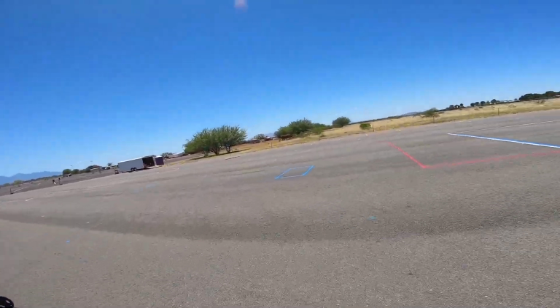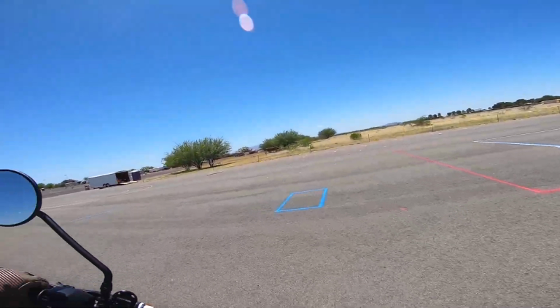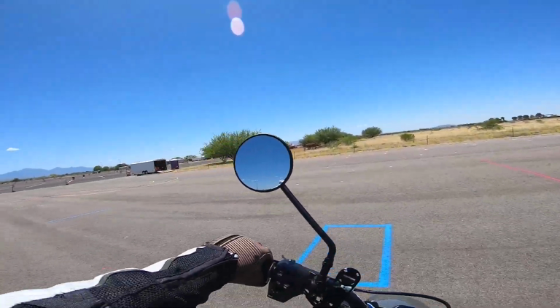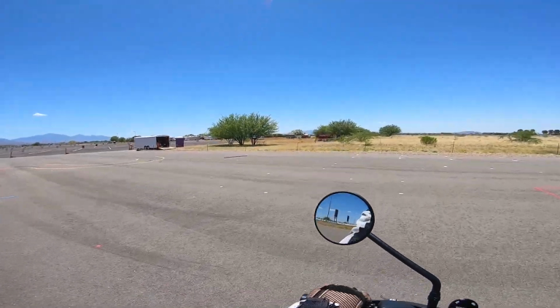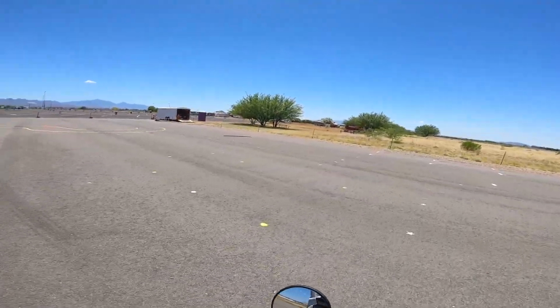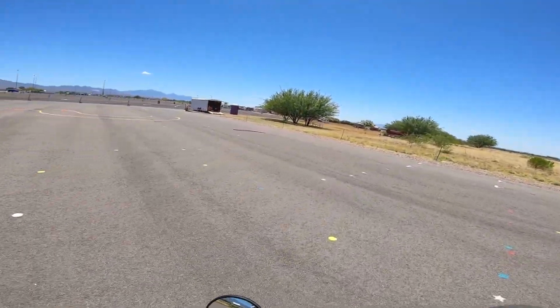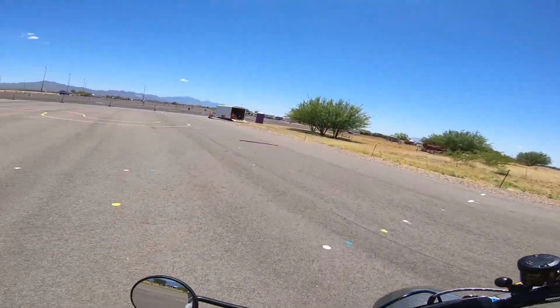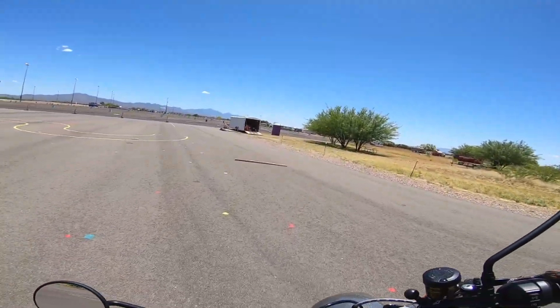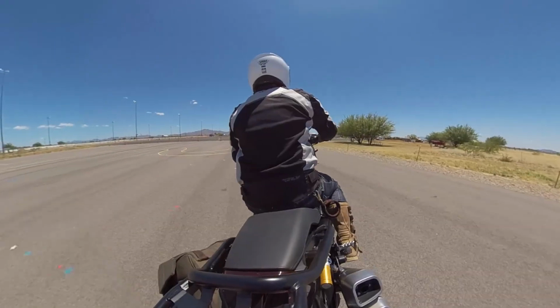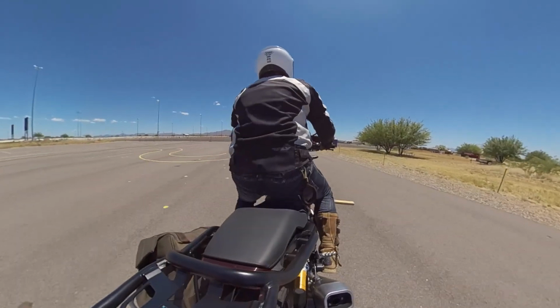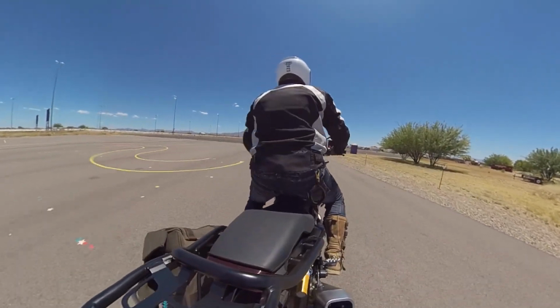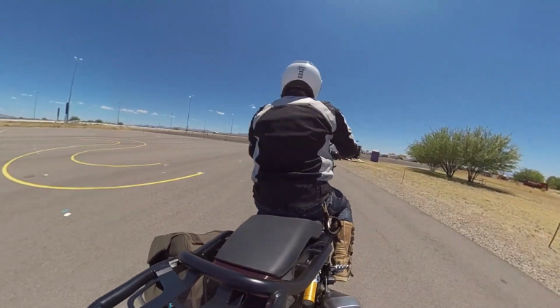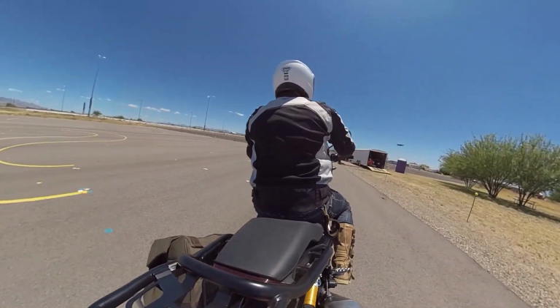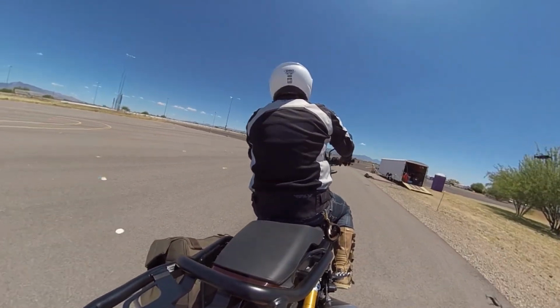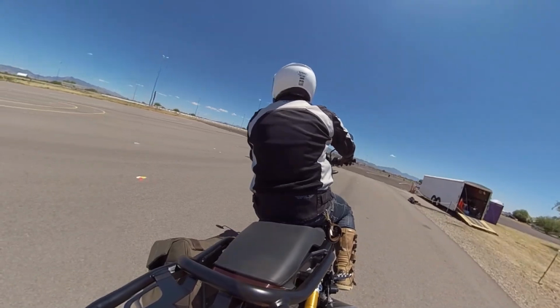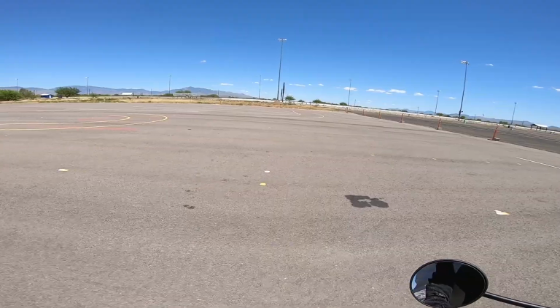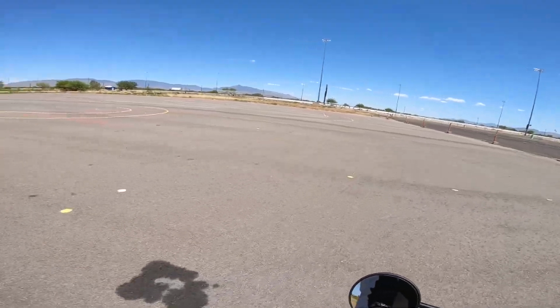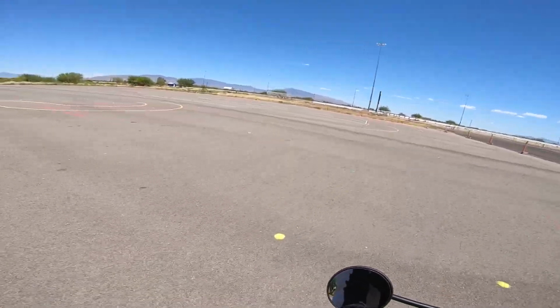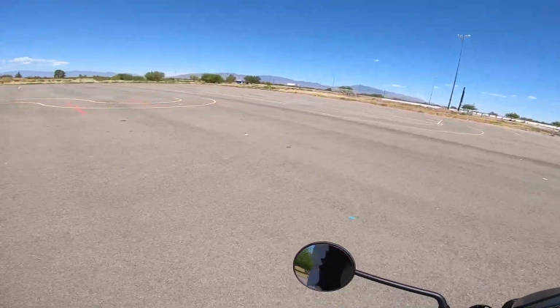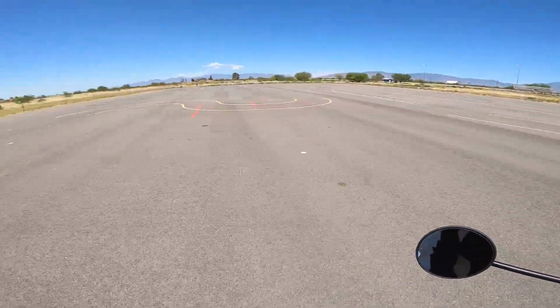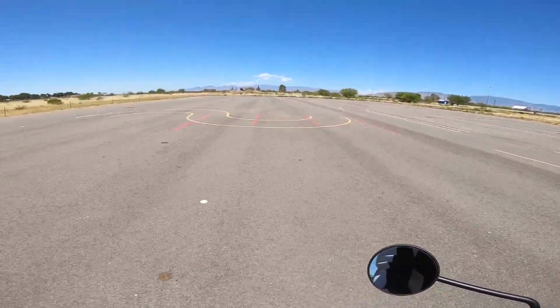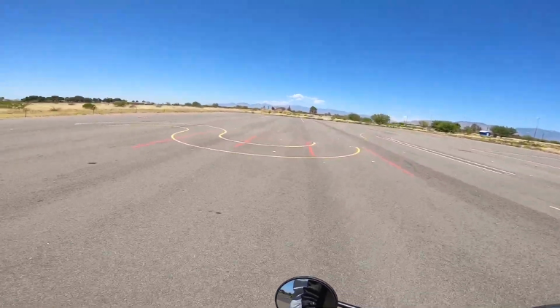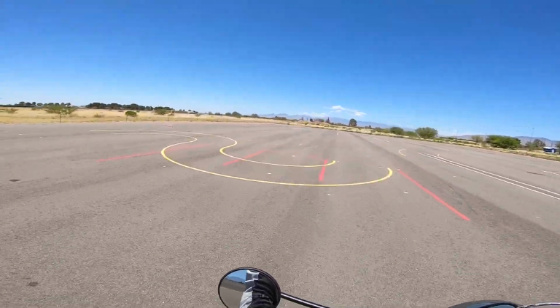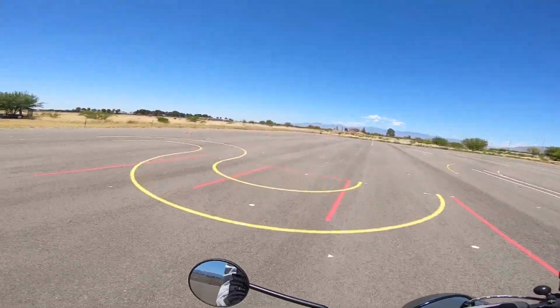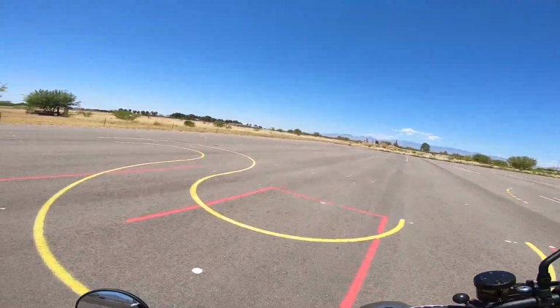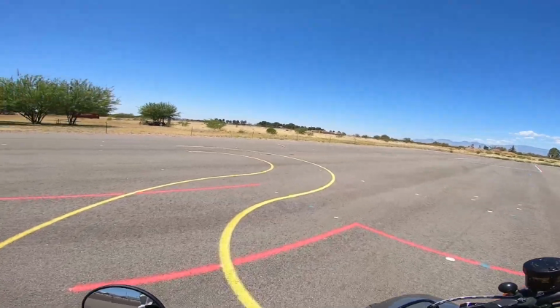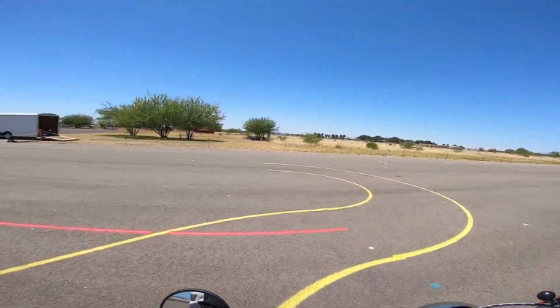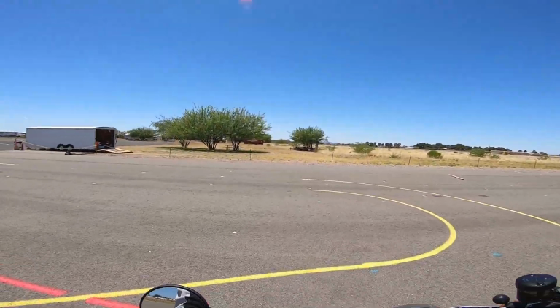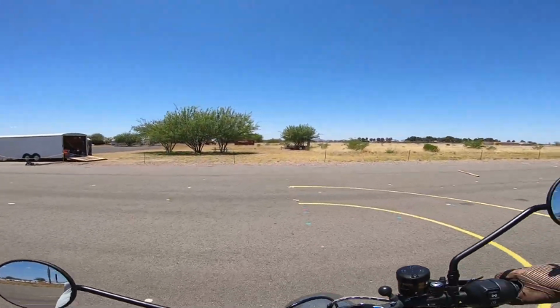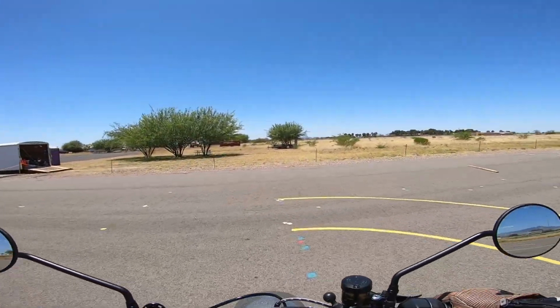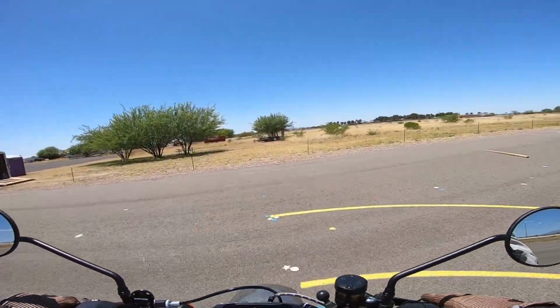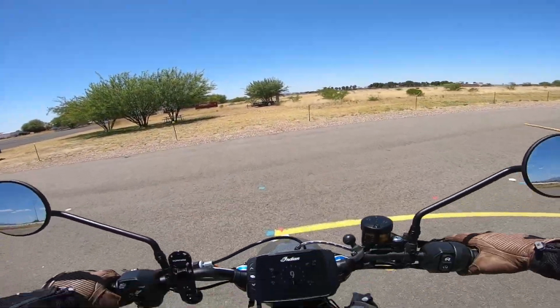So you really got to watch out for that. Let's do that again. That's just a simple piece of 2x4 — it's not that big. But if you hit a speed bump, or you hit anything like an animal, same thing.